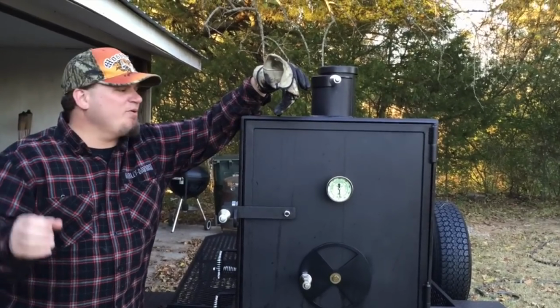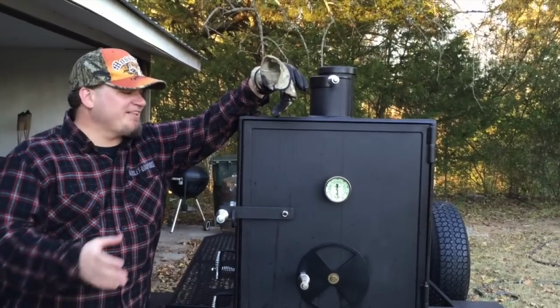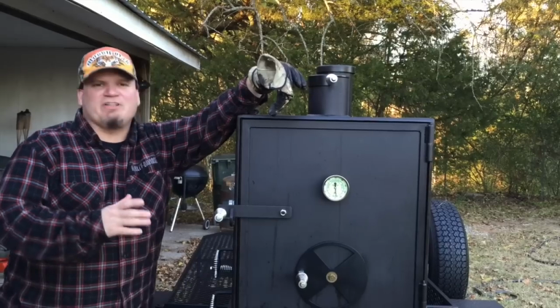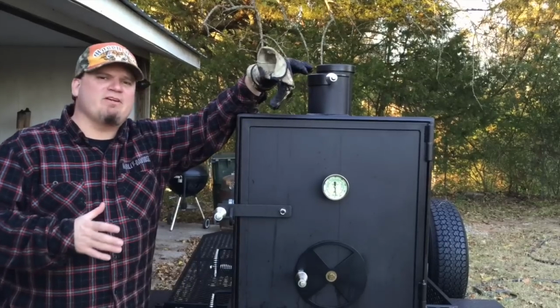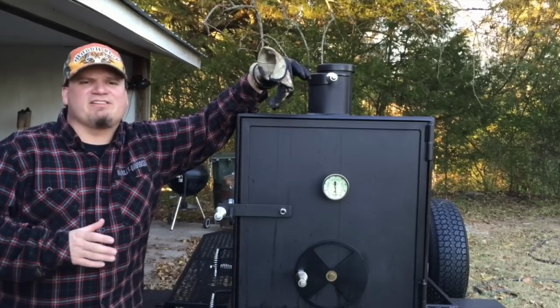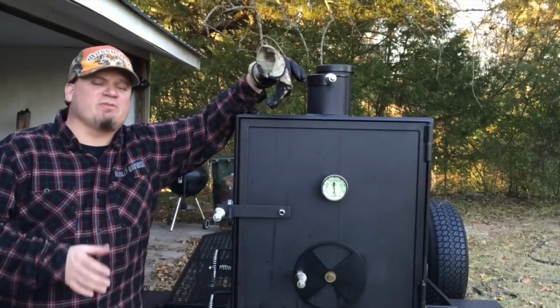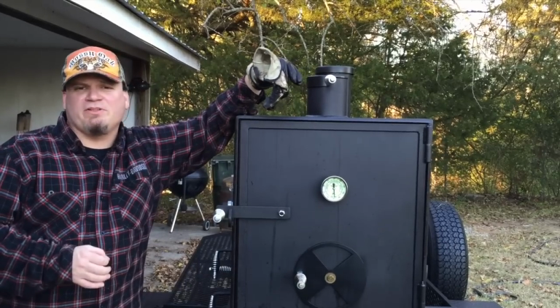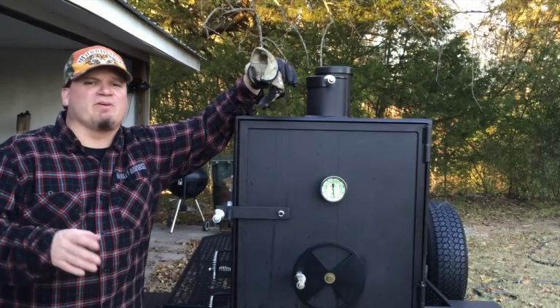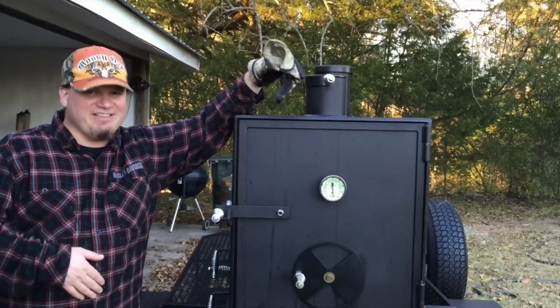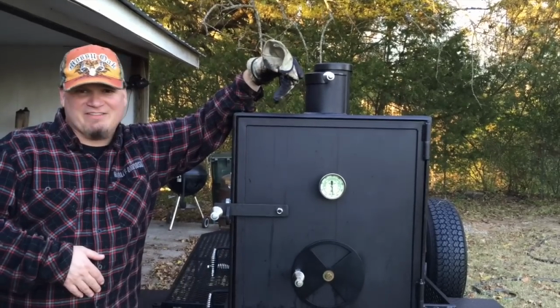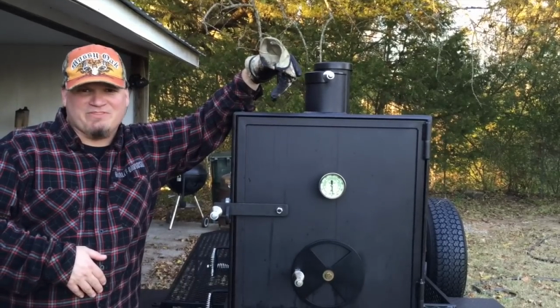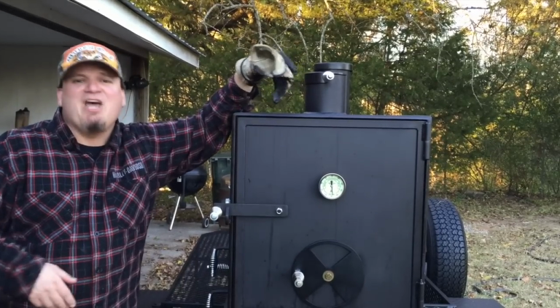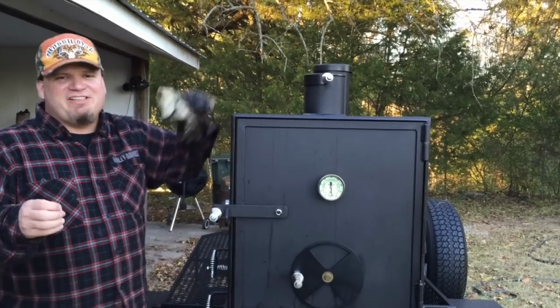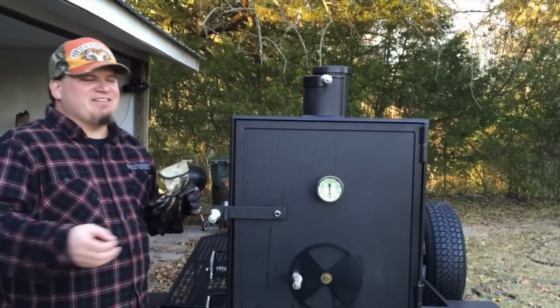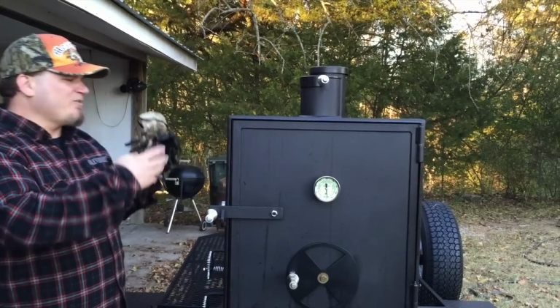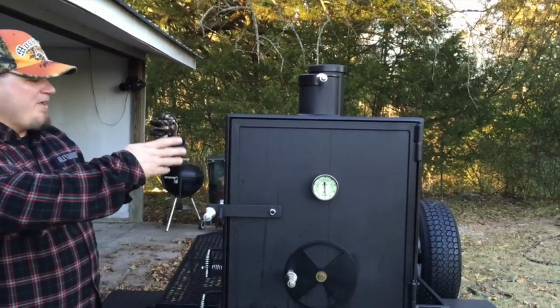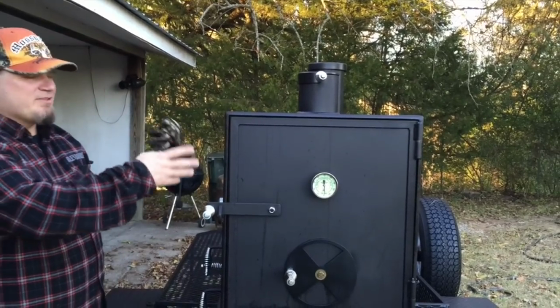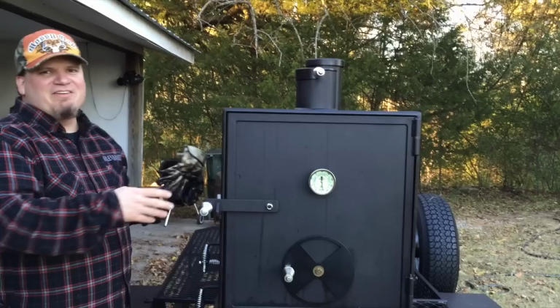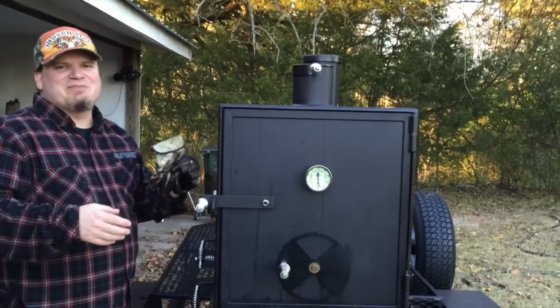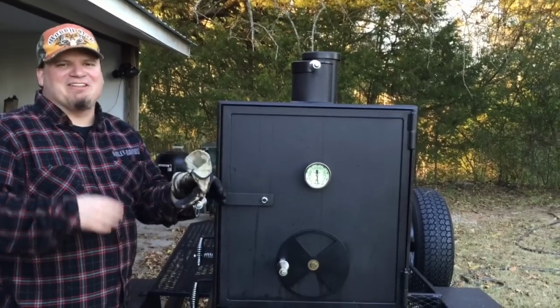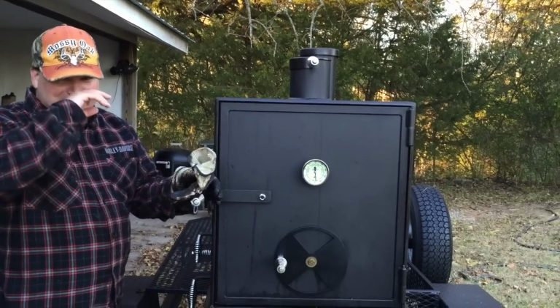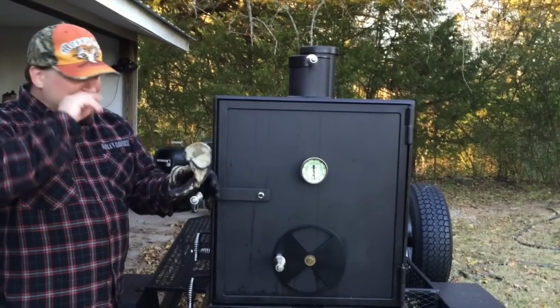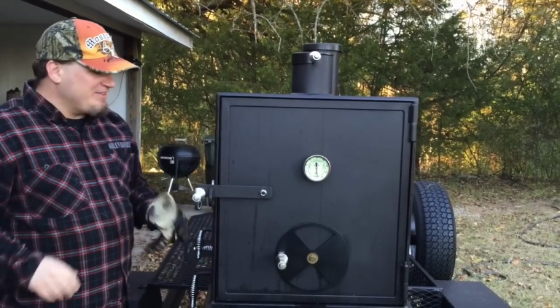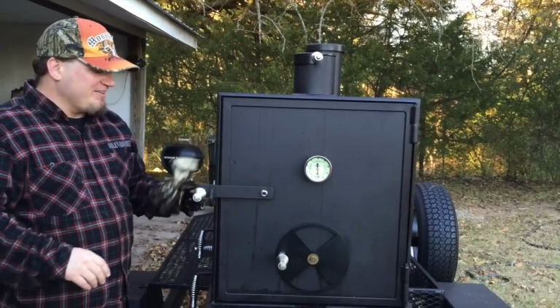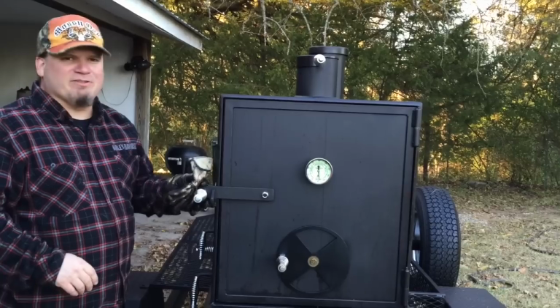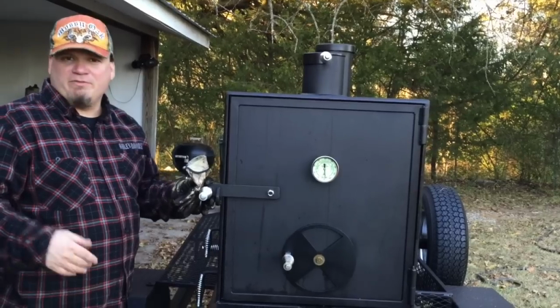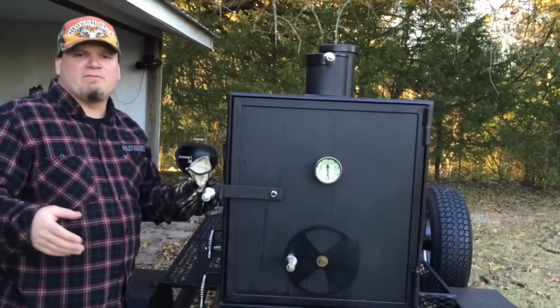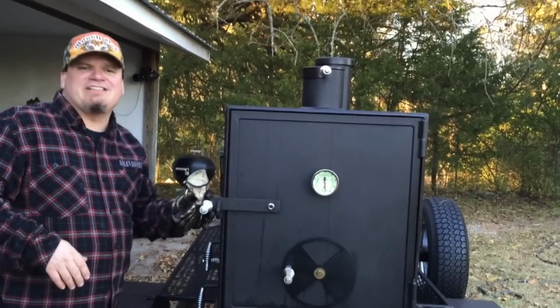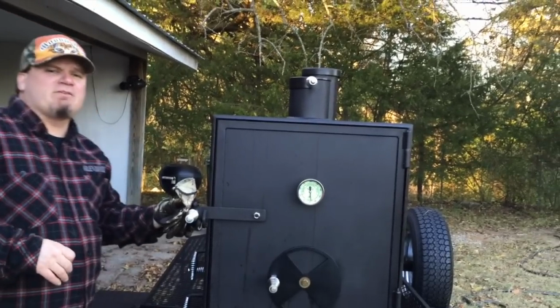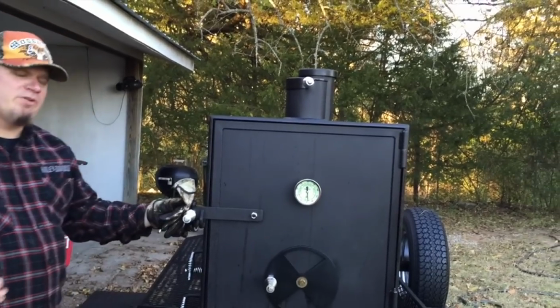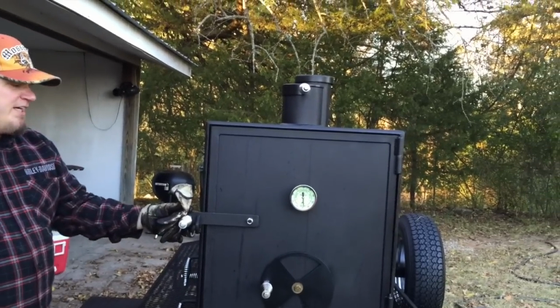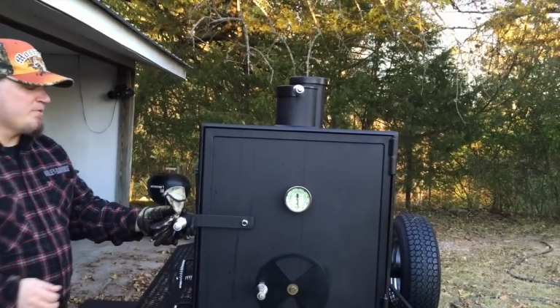Today we're going to be taking a look at my Shirley Fabrication offset reverse flow stick burner — try saying that five times real fast. We're going to show you the internal mechanisms and everything on this particular unit and let you get a look at the inside of a reverse flow stick burner if you've never seen one.